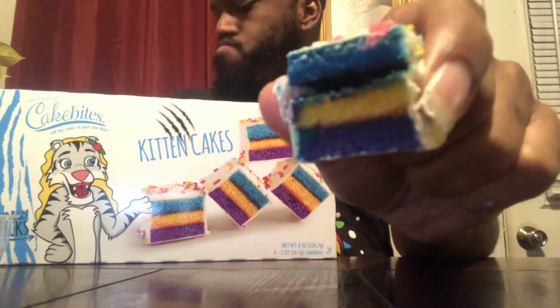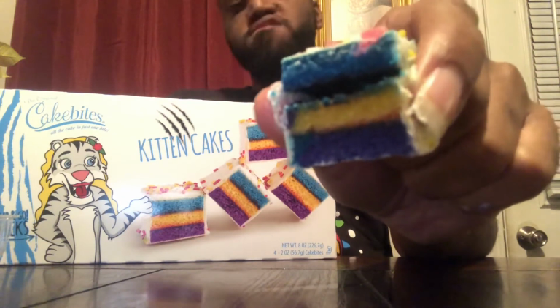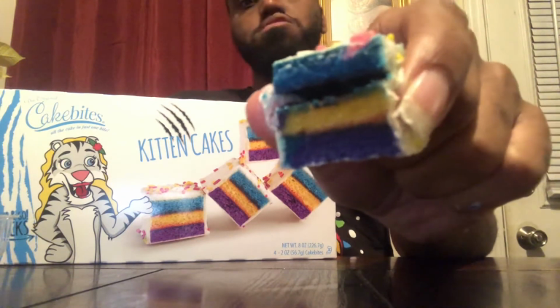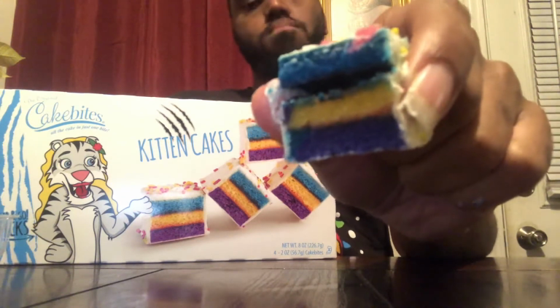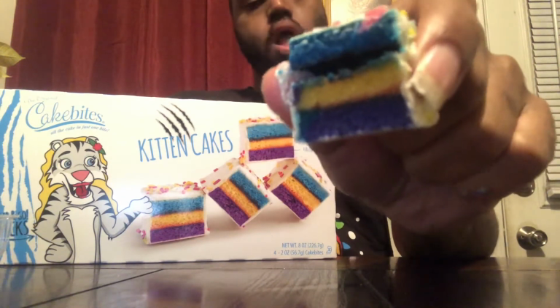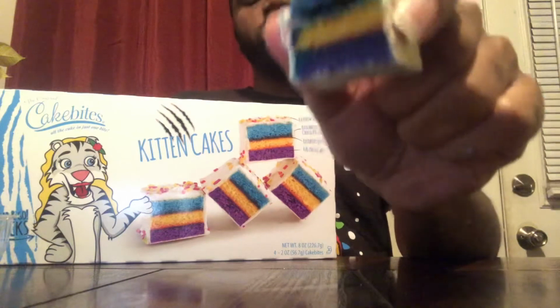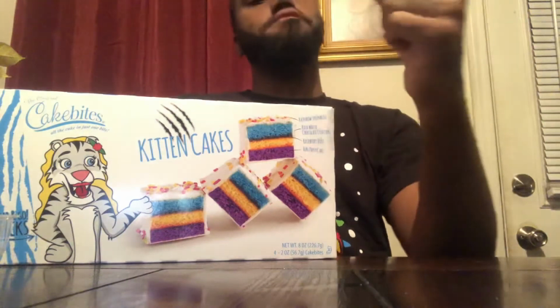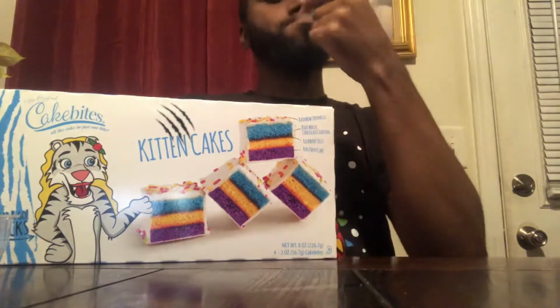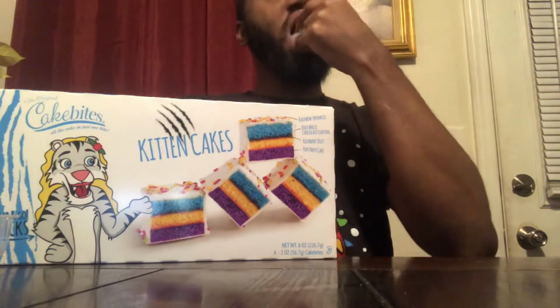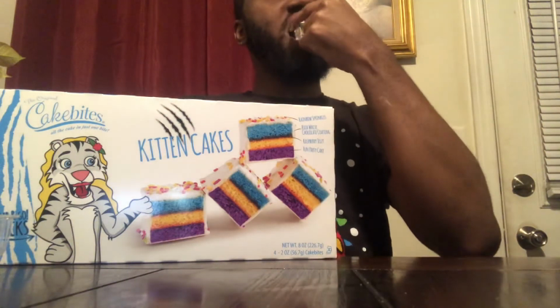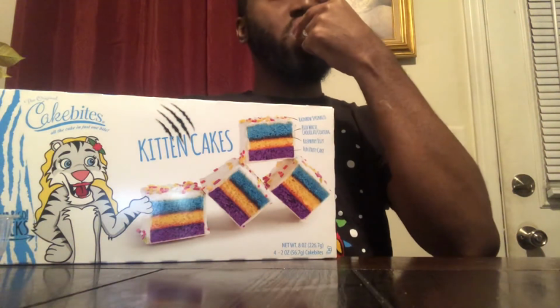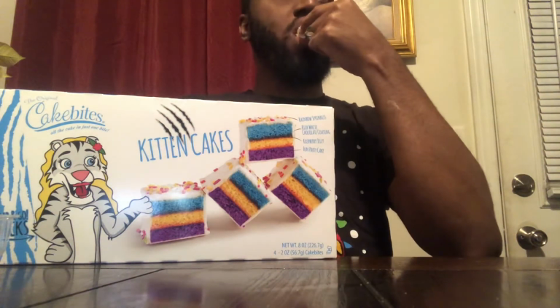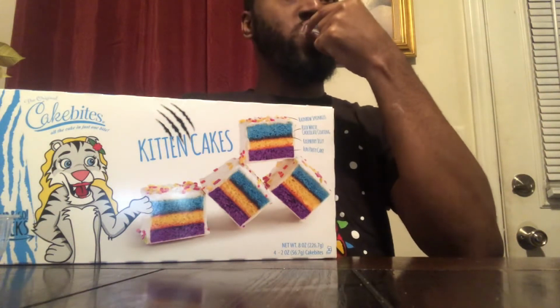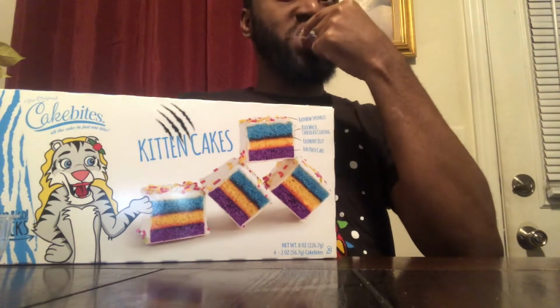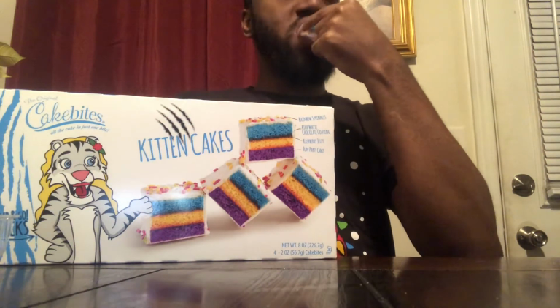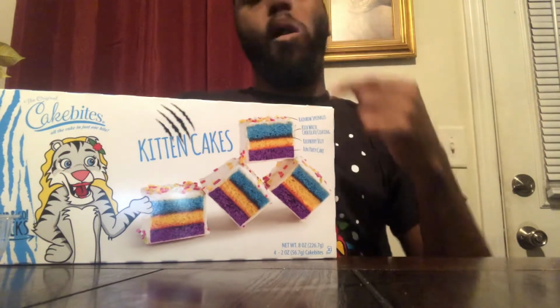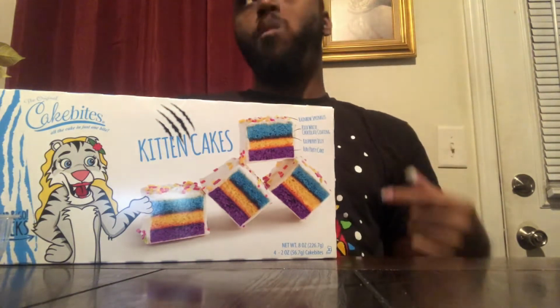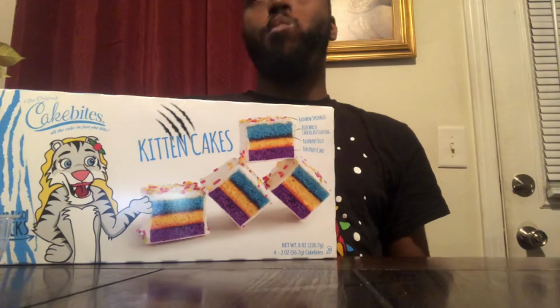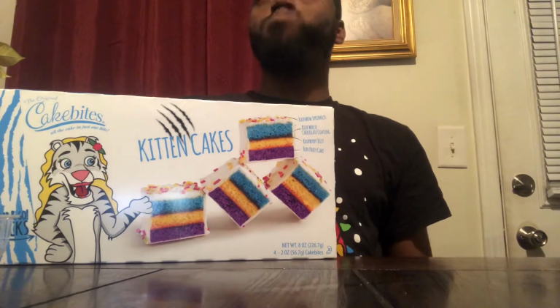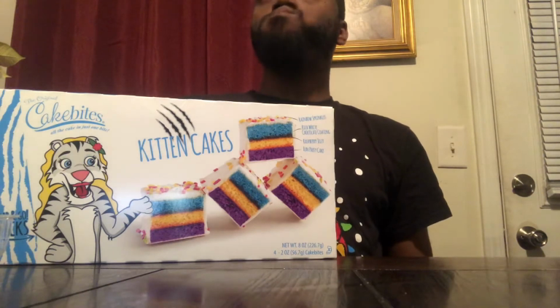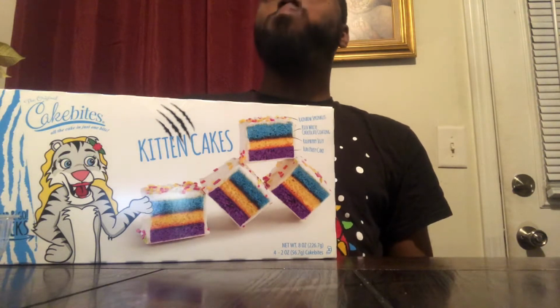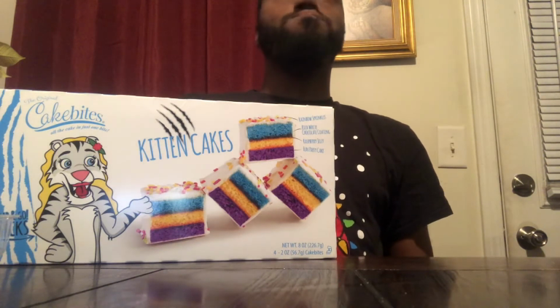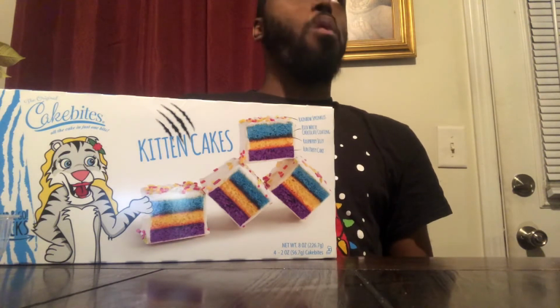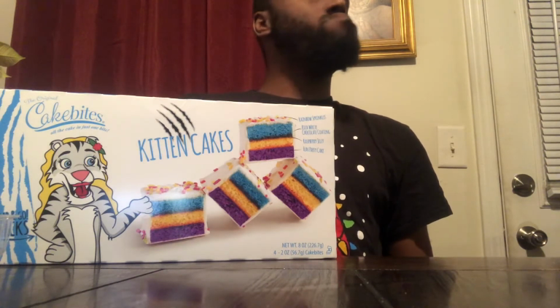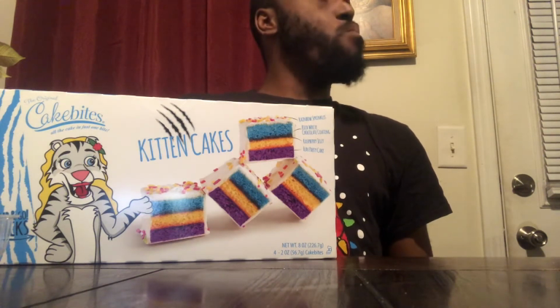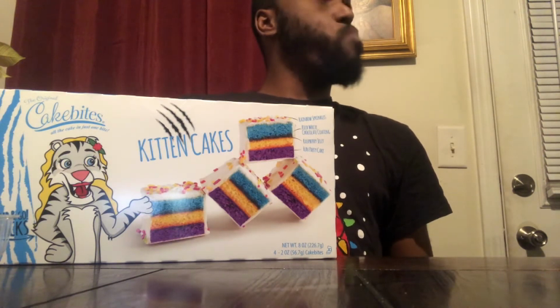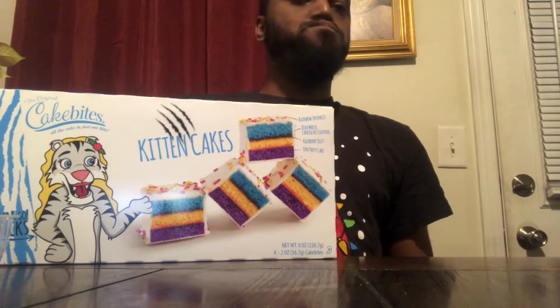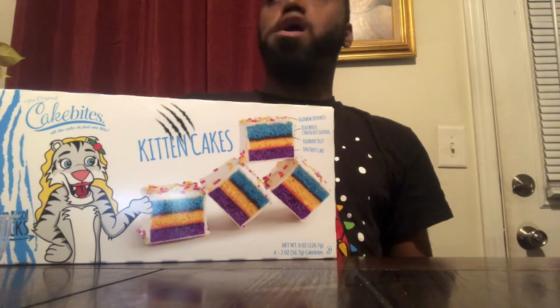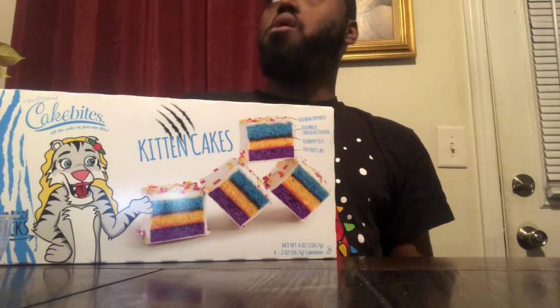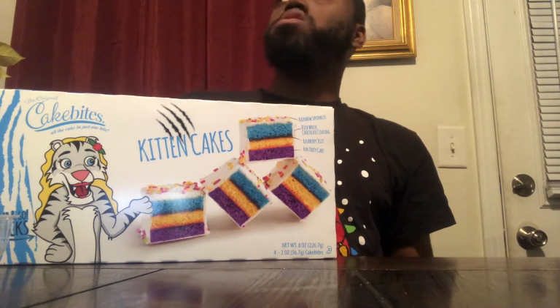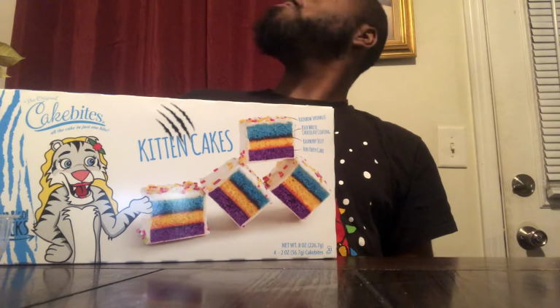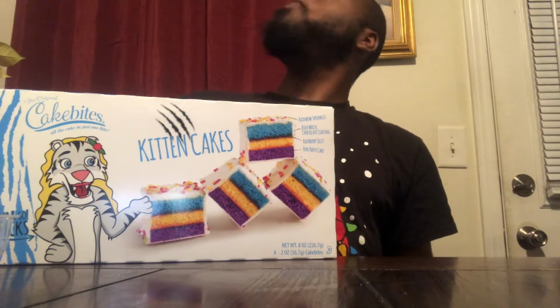It's definitely good. That's a good taste. Oh, that's a real good taste of it.